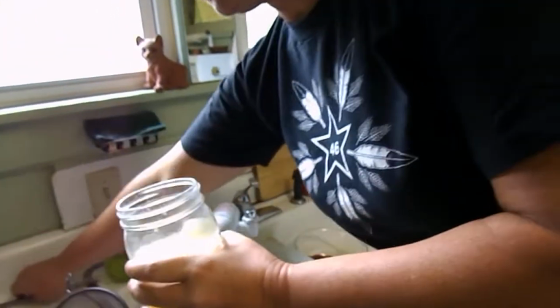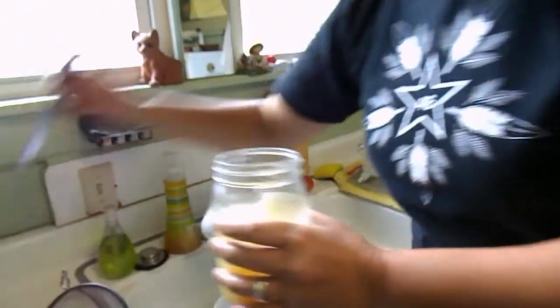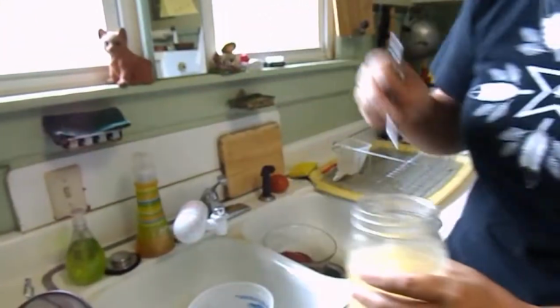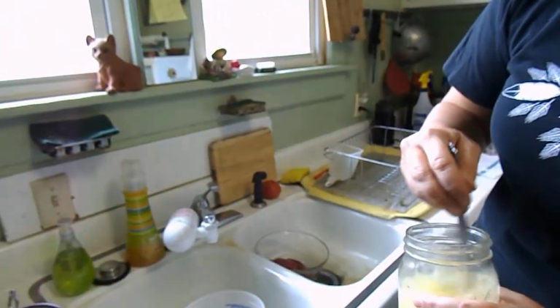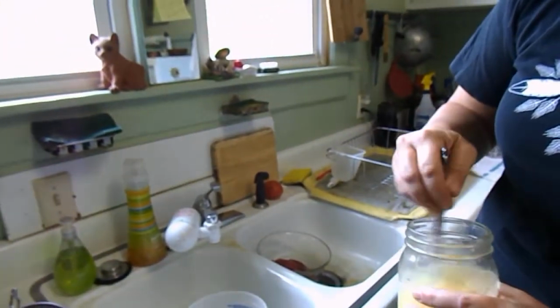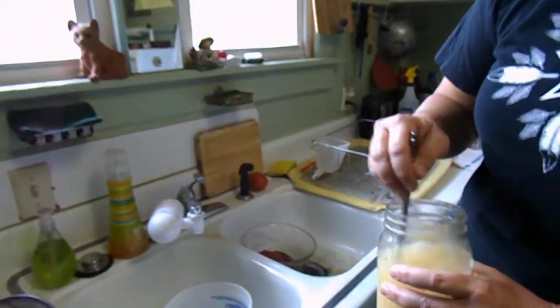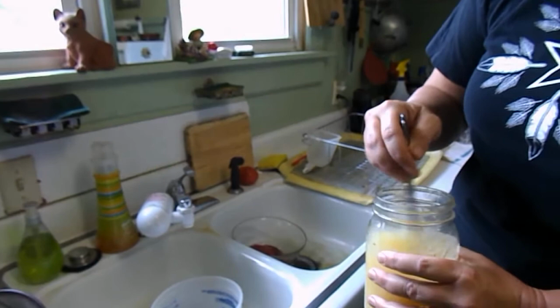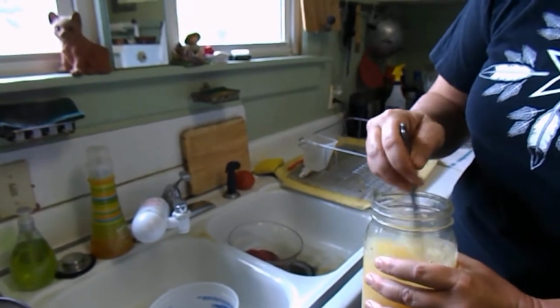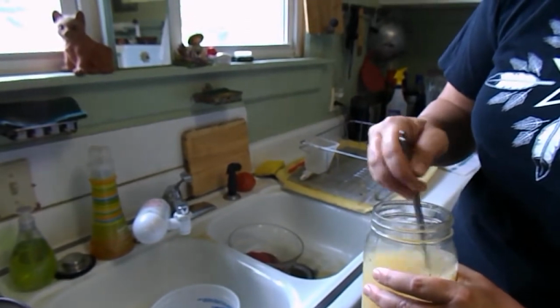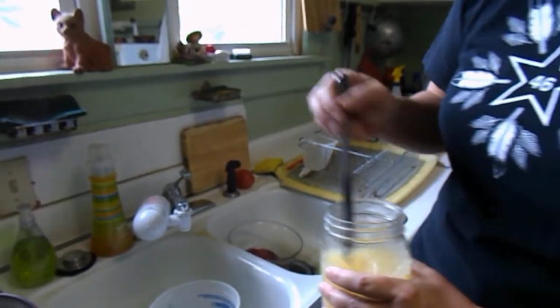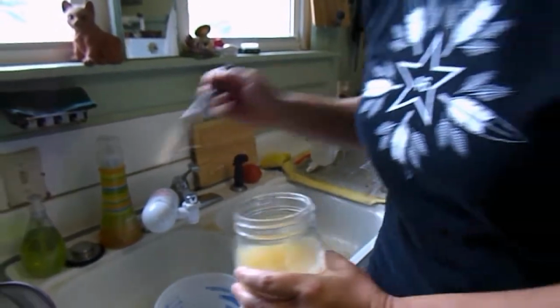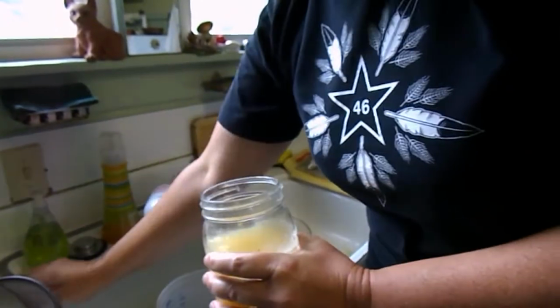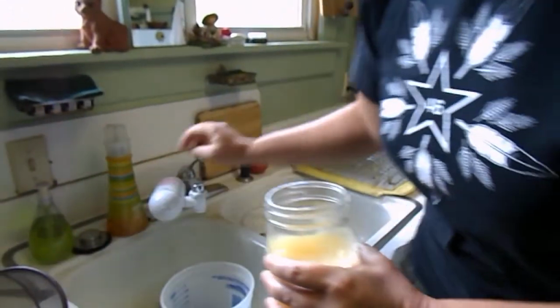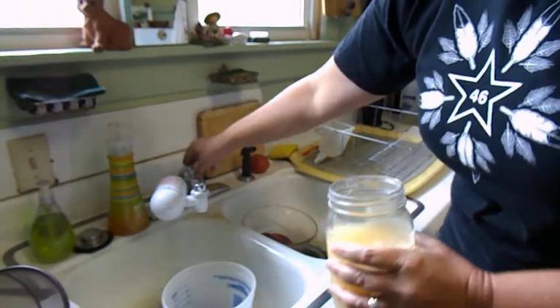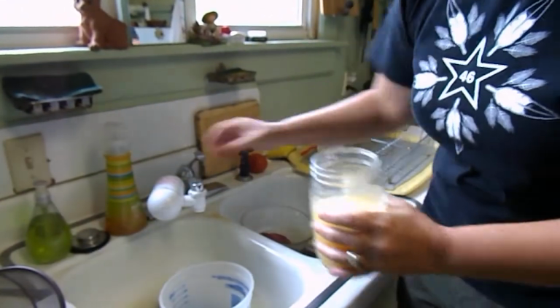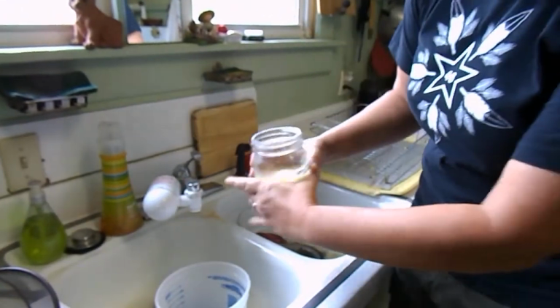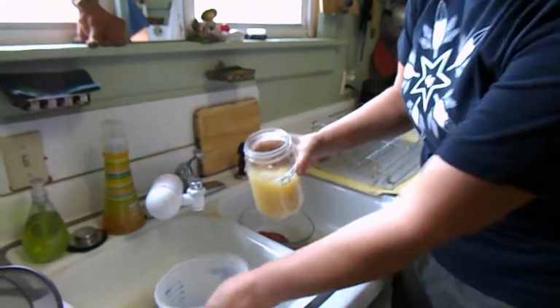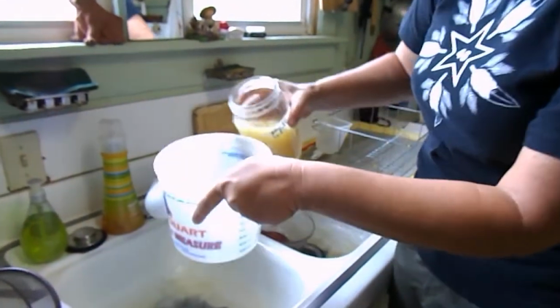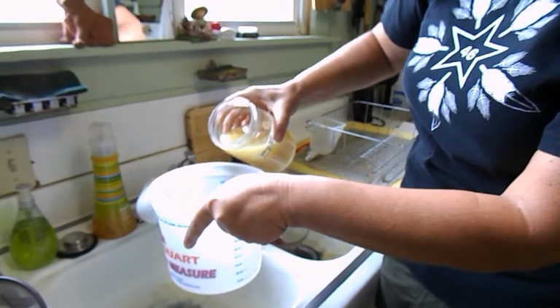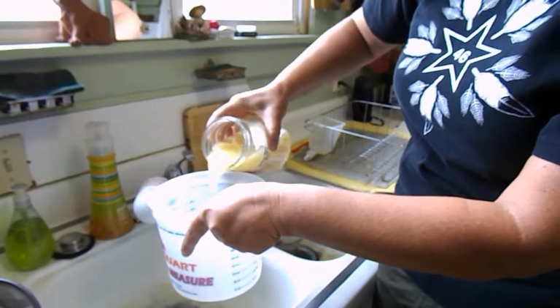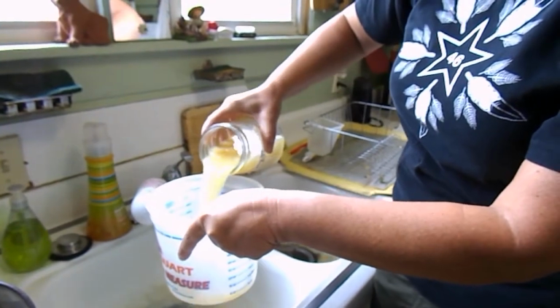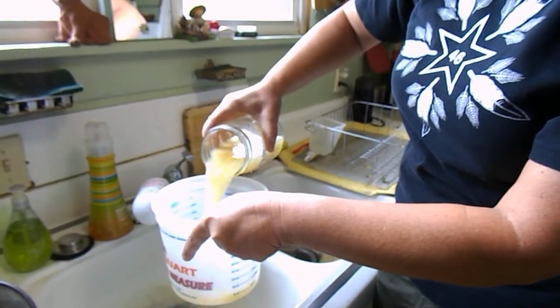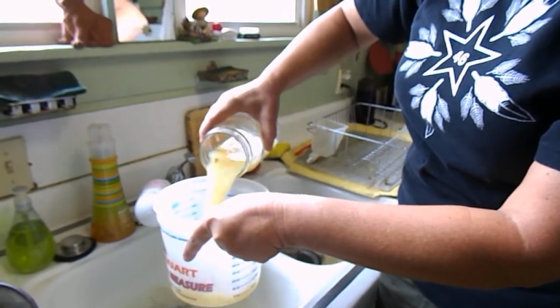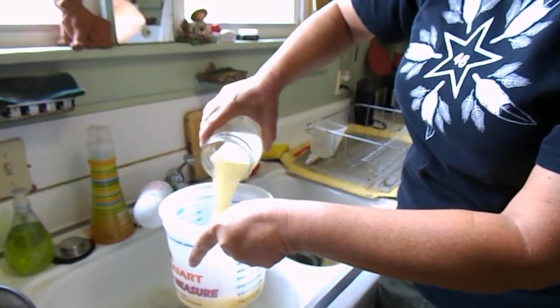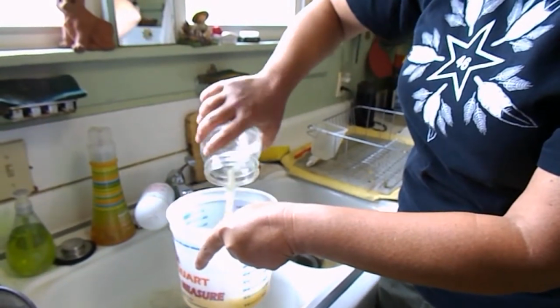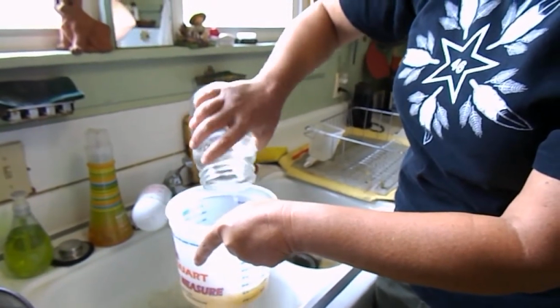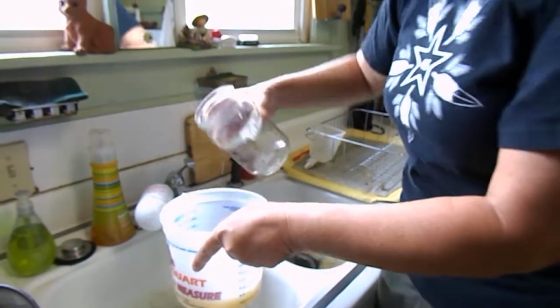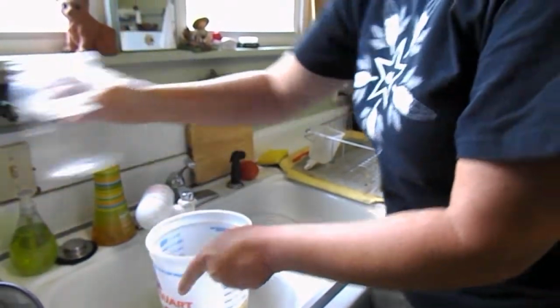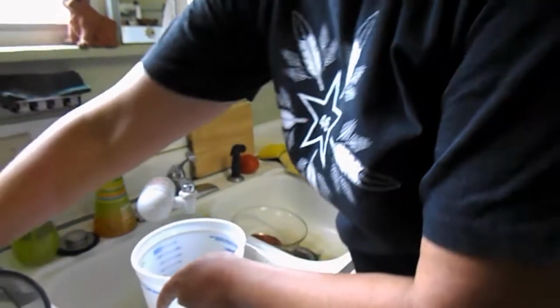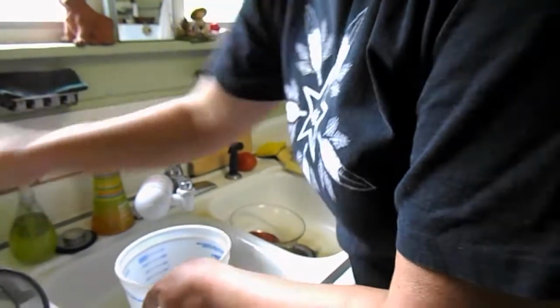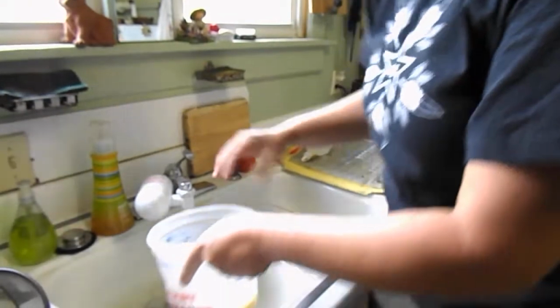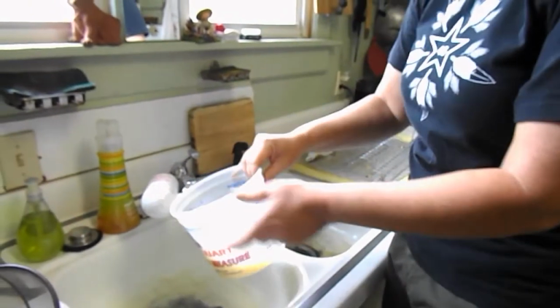We're actually going to do the yellow 1884 paint cart today. This one was done on the third, so we're ready to go — it's five days. The other one wasn't quite five days. So I'm going to take my bucket and pour the contents — oh my lord, it stinks — but that's all right.